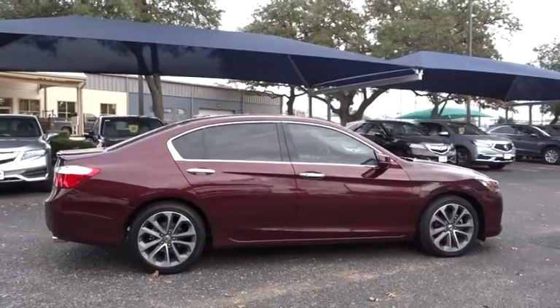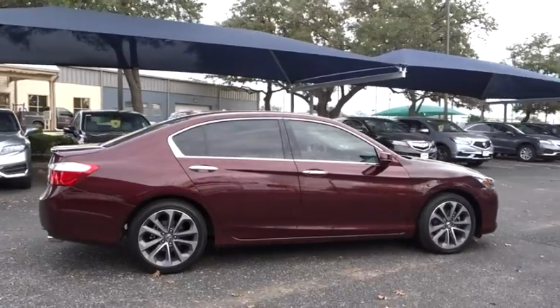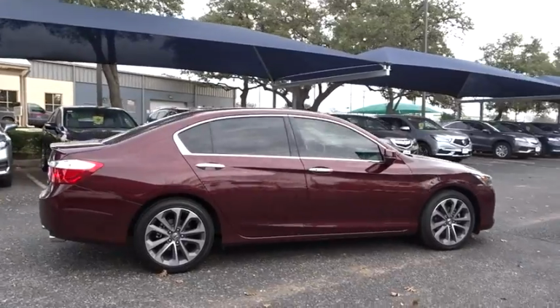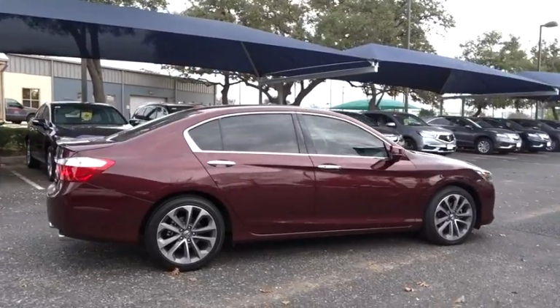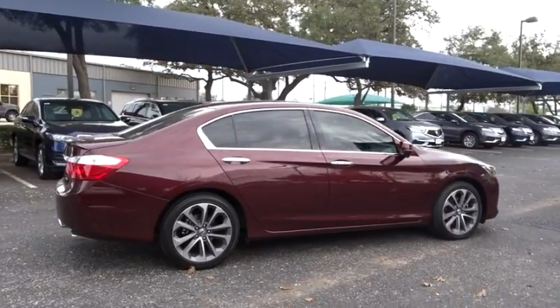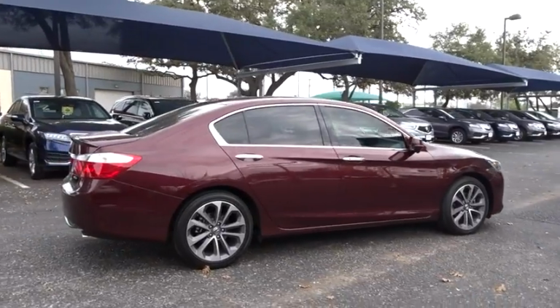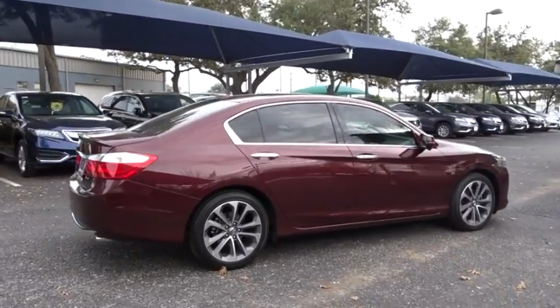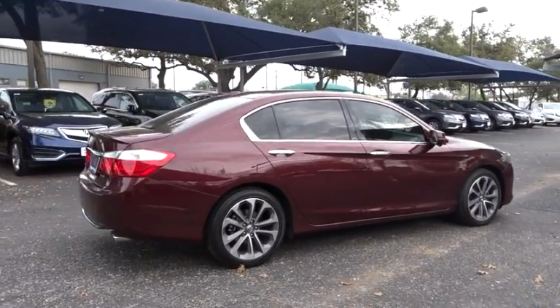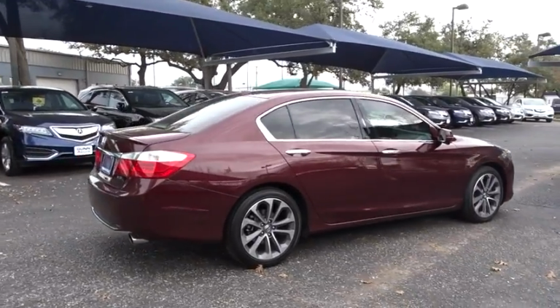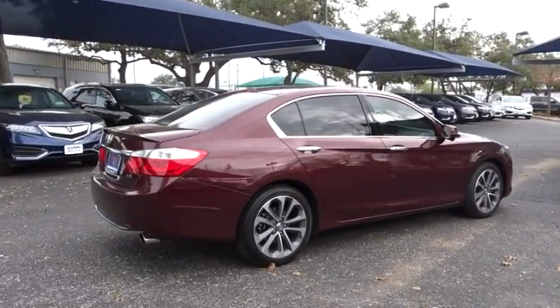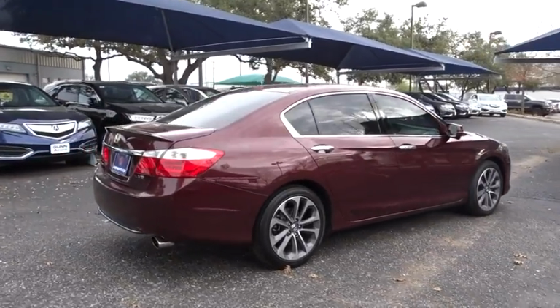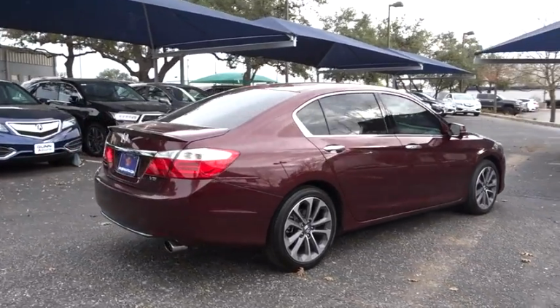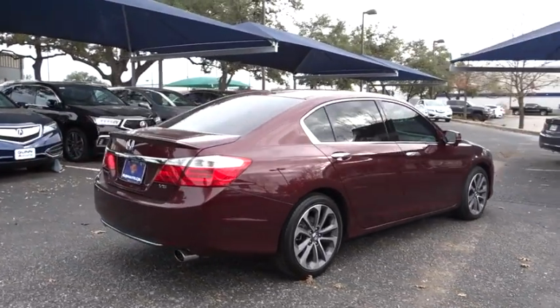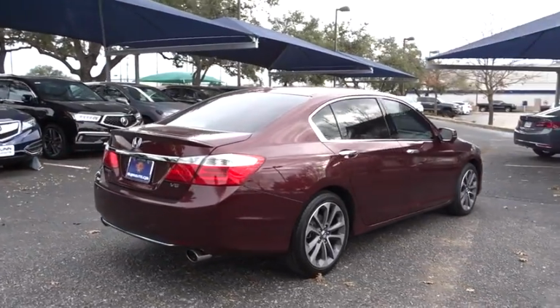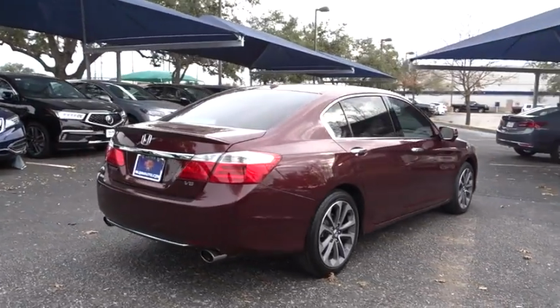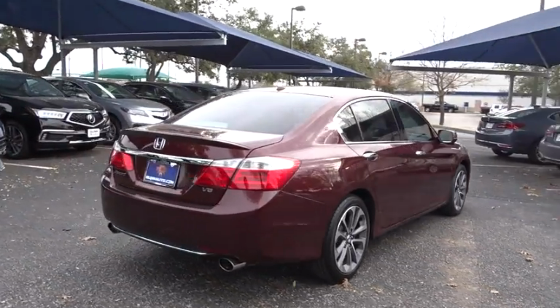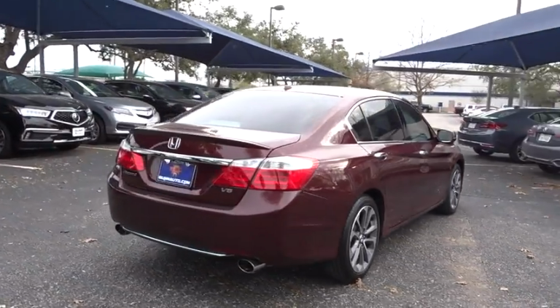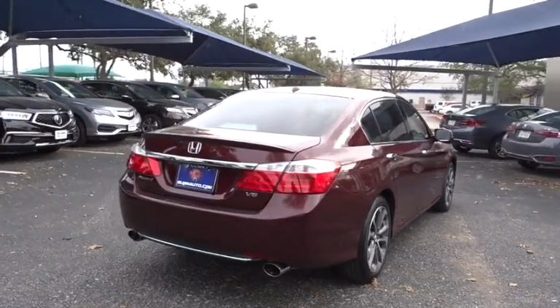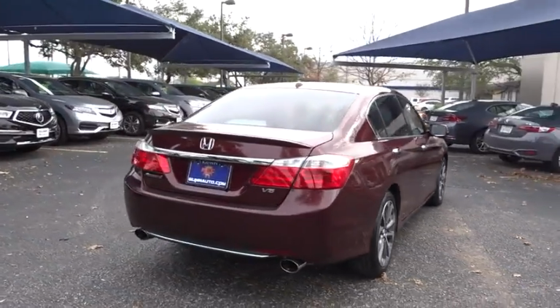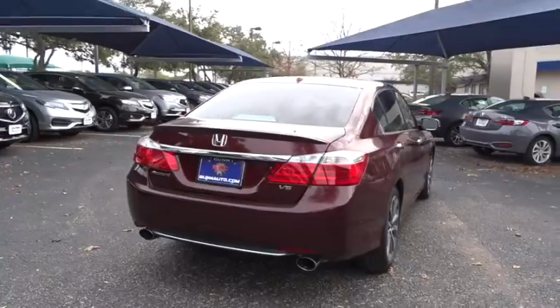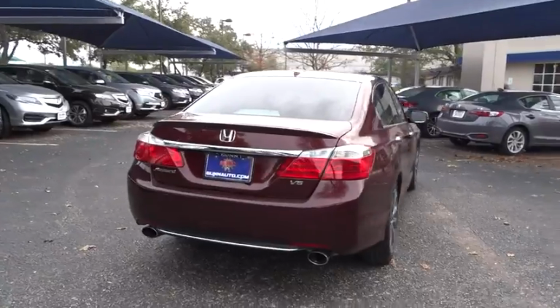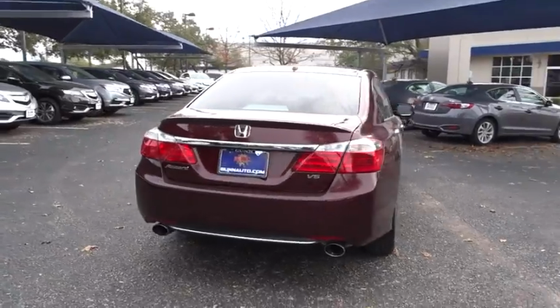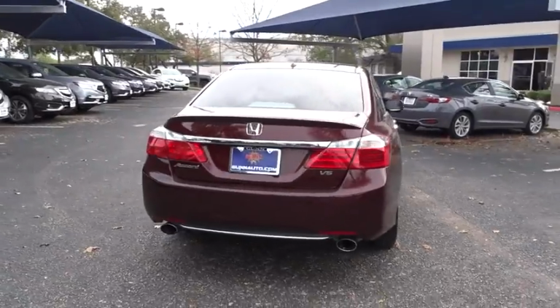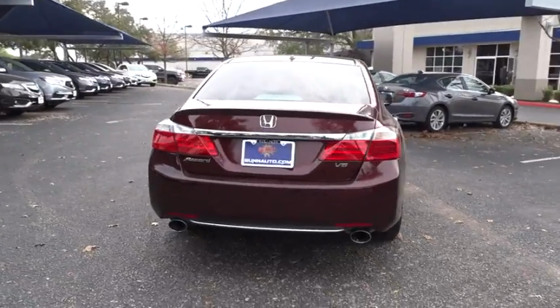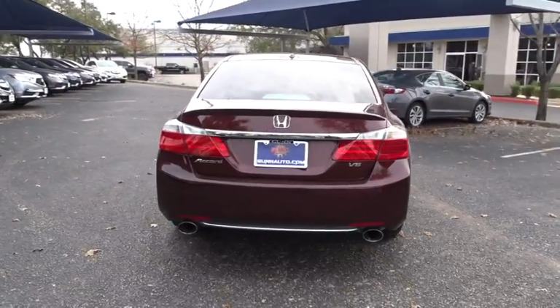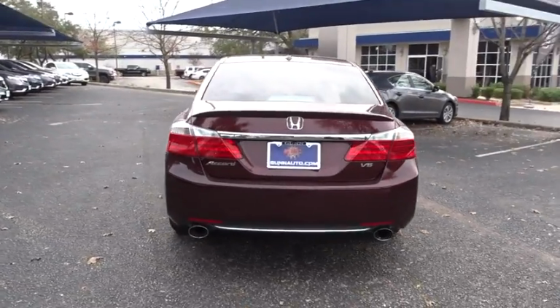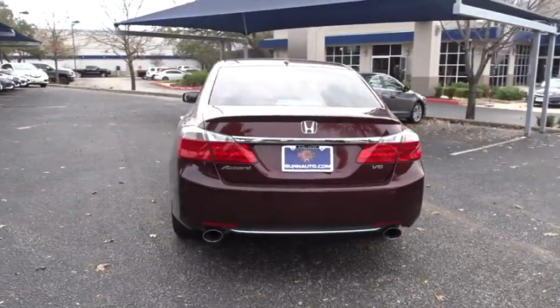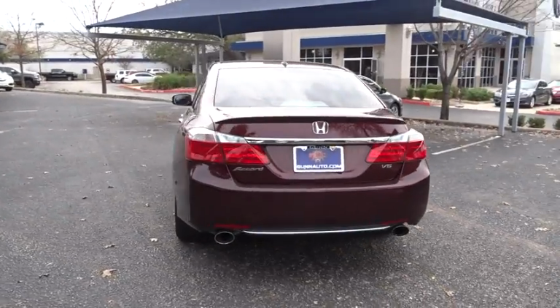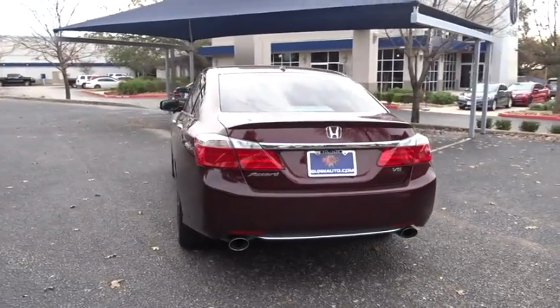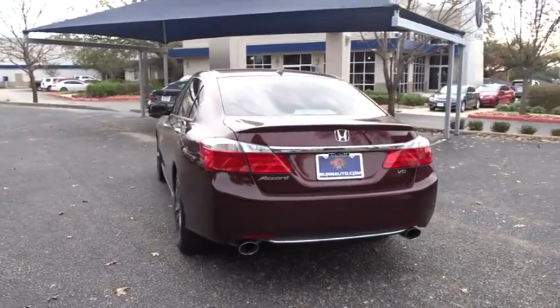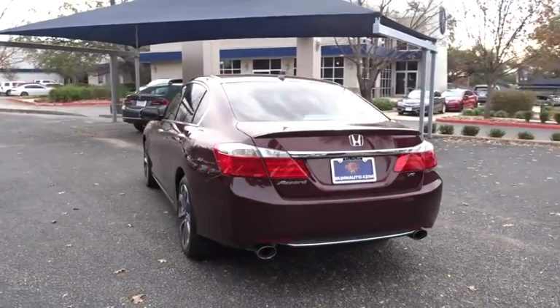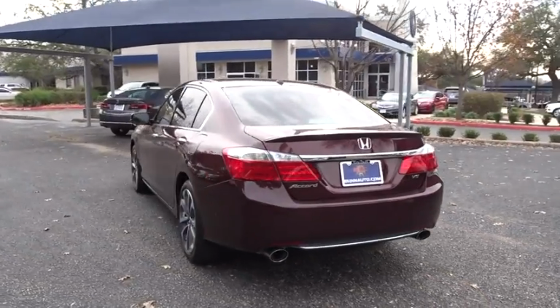Power passenger seat. Keyless entry. Stability control. Traction control. Lane departure warning. Anti-lock braking system. Backup camera.